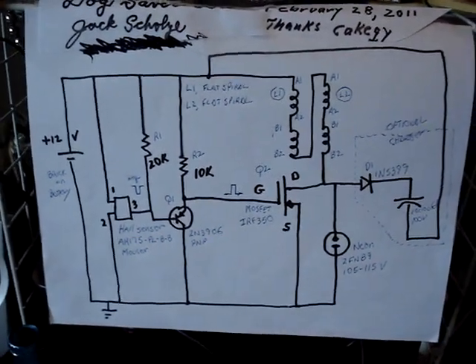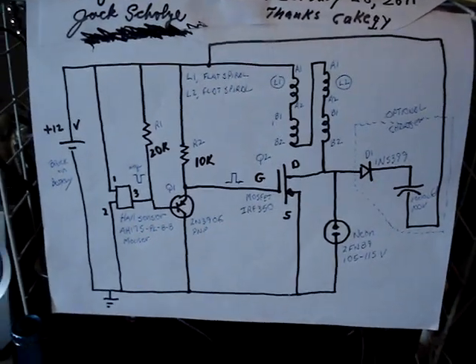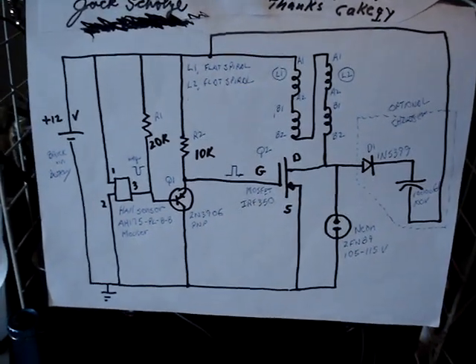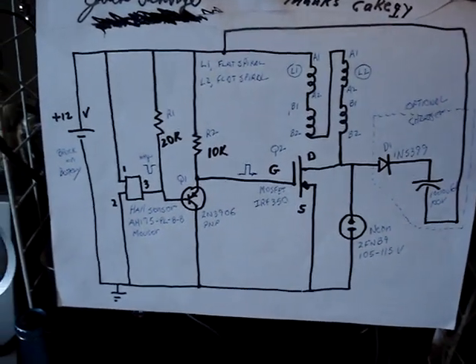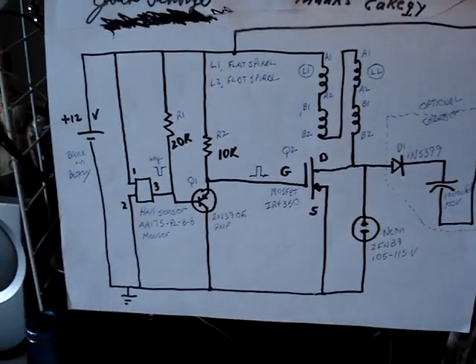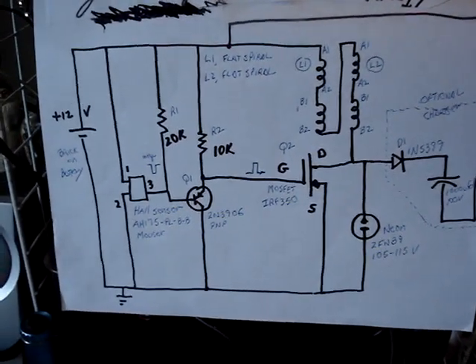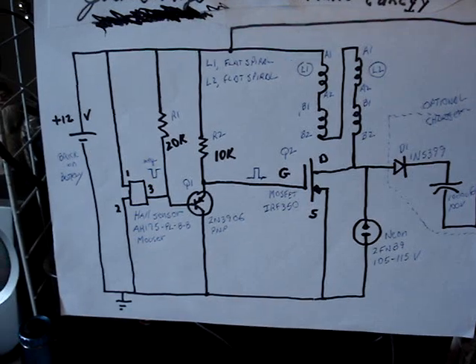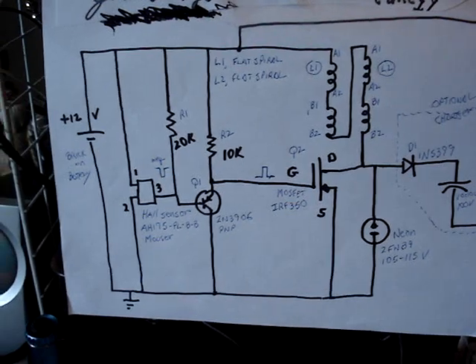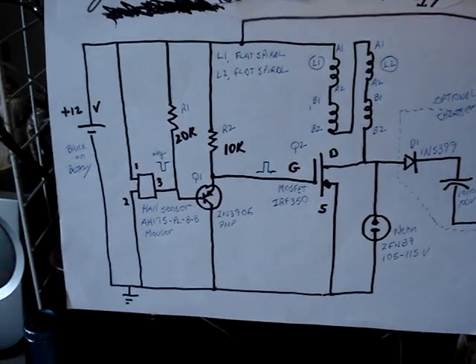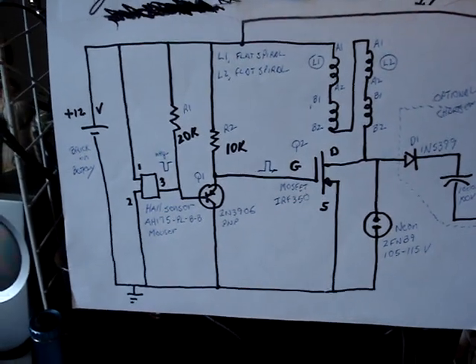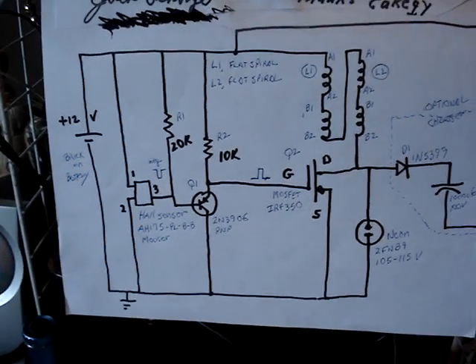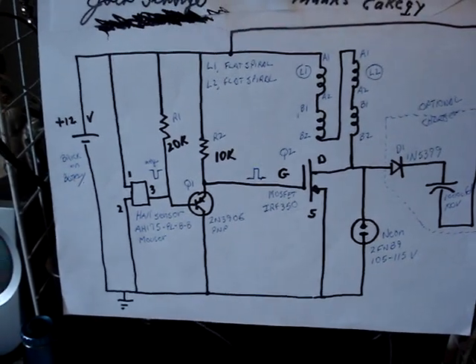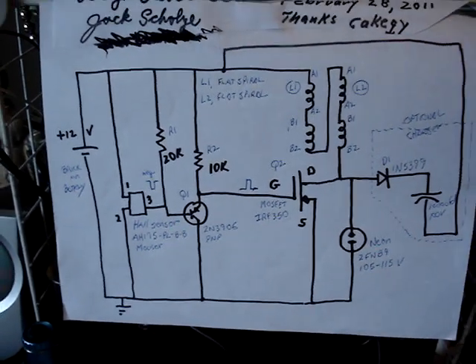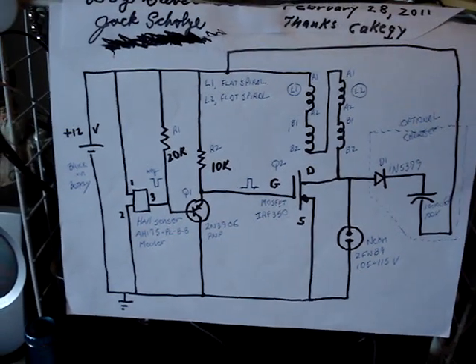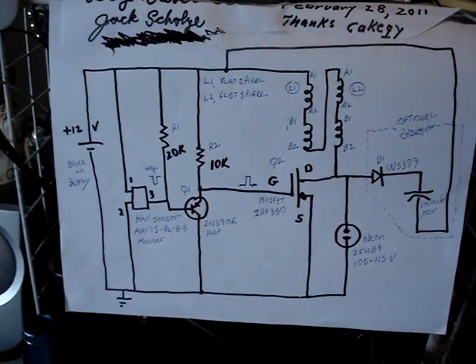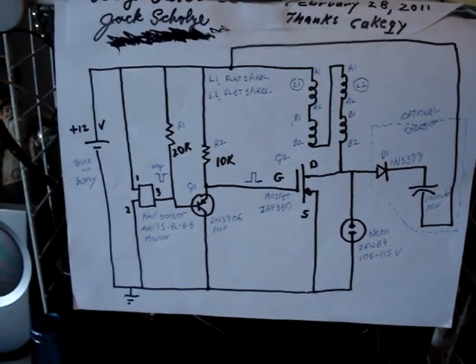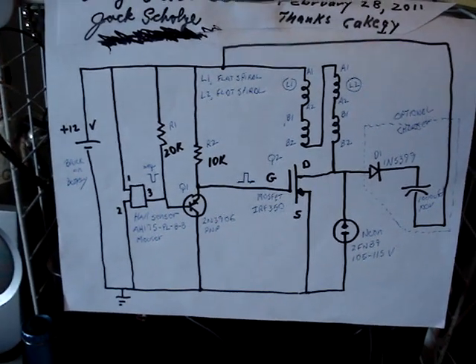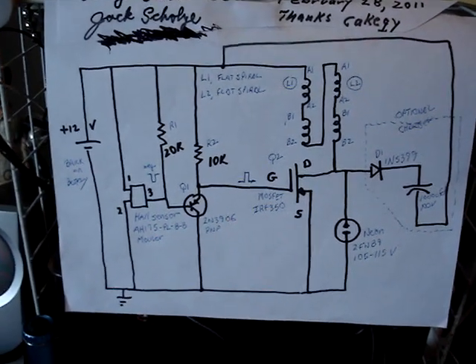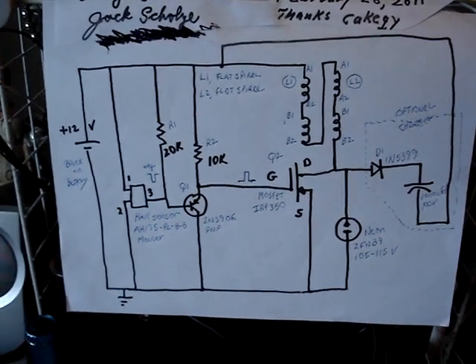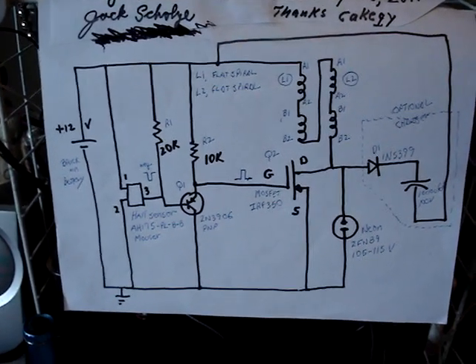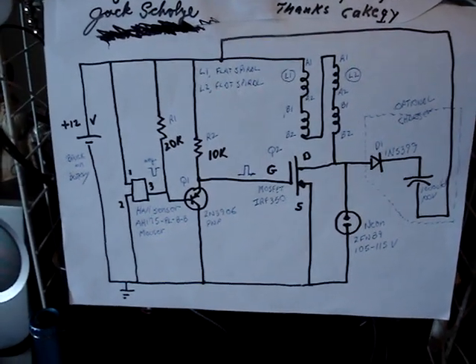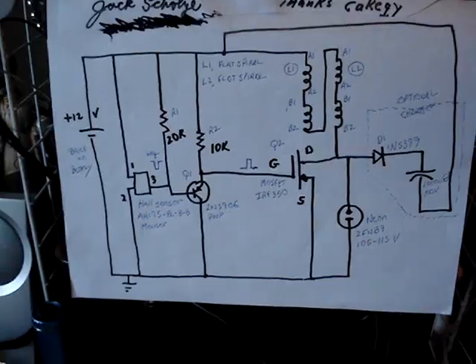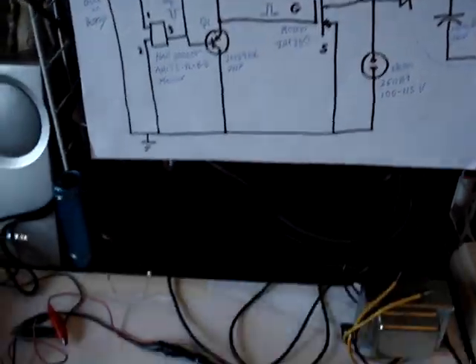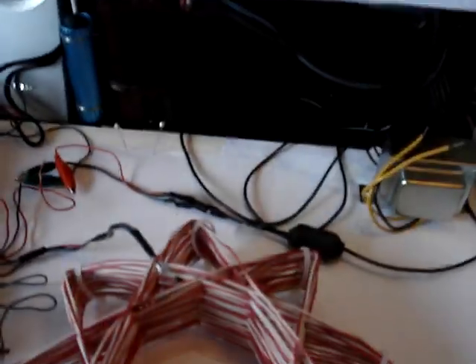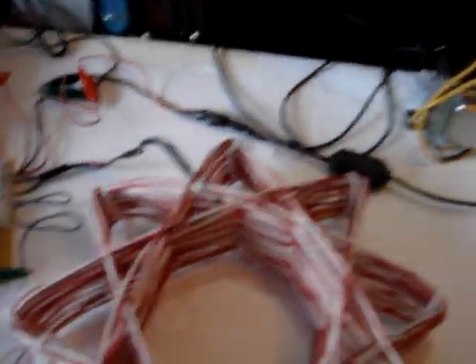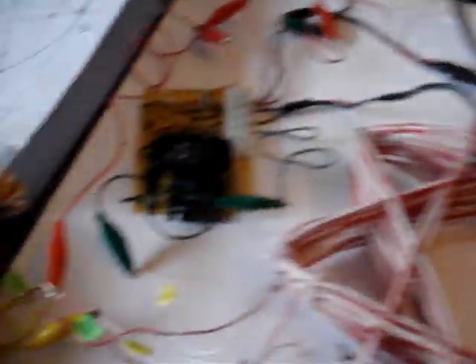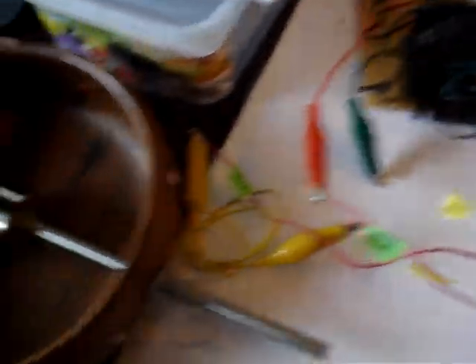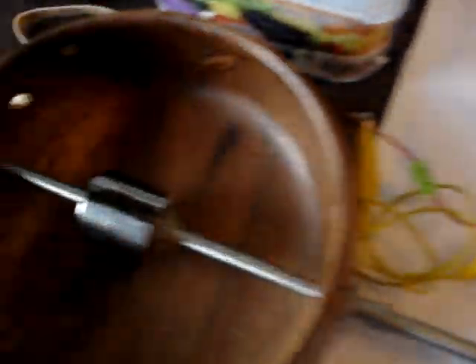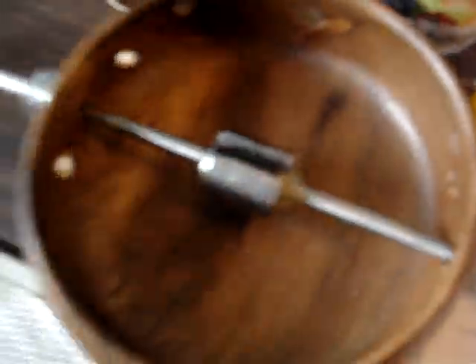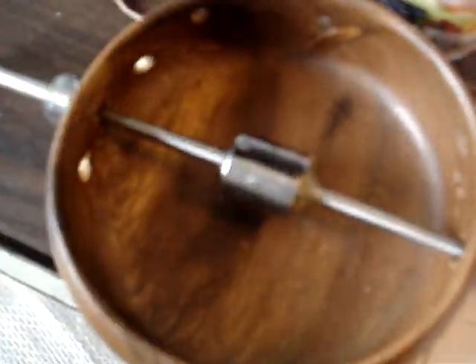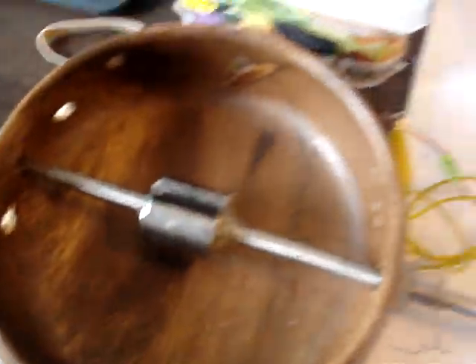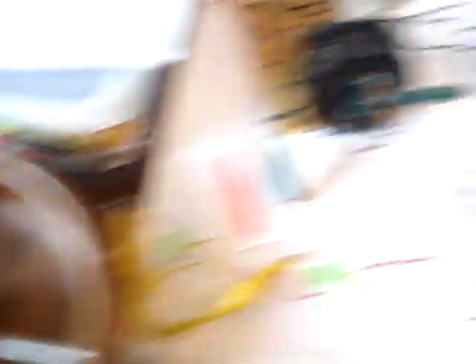And it has a lot of the same type of circuit as many of my previous ones, with a Hall sensor and an IRF350 MOSFET, which has a high voltage rating. So we have a little cup roller here.